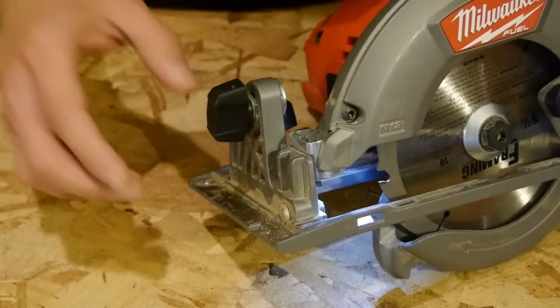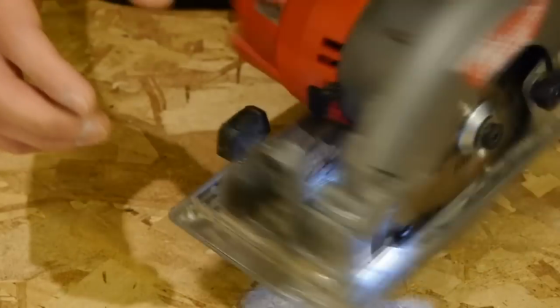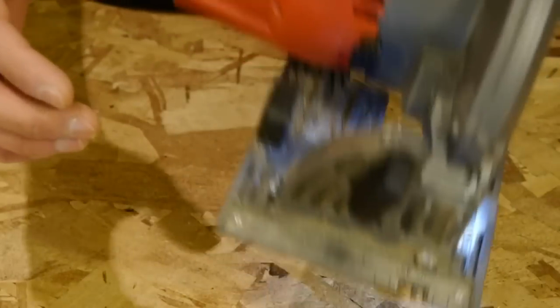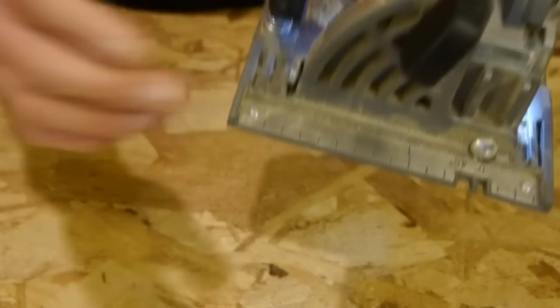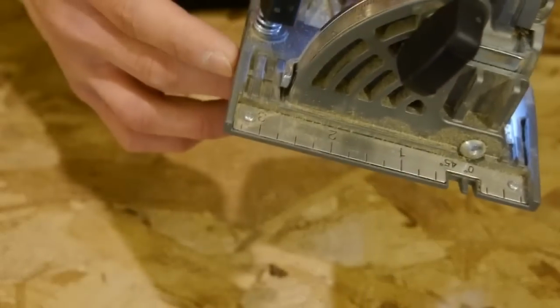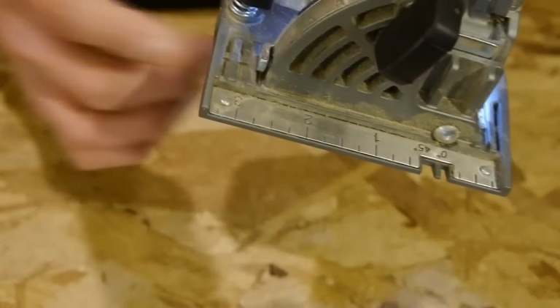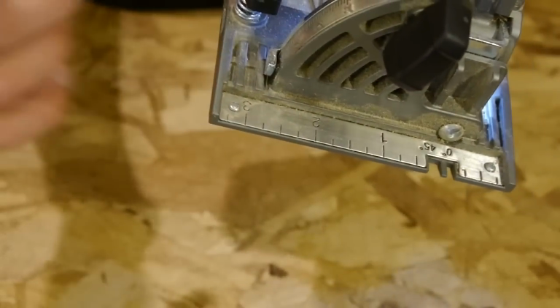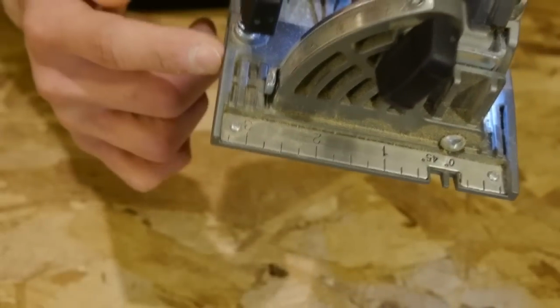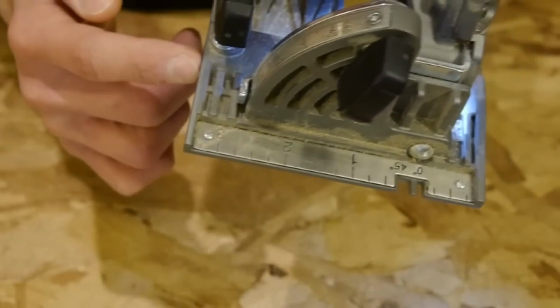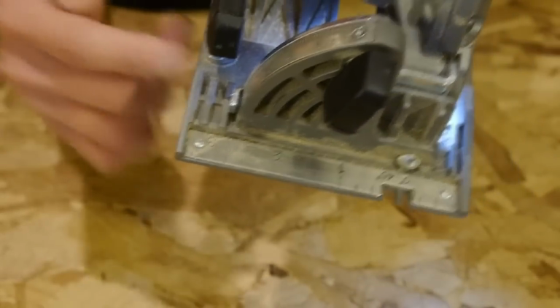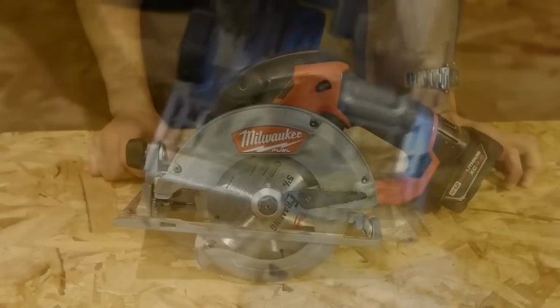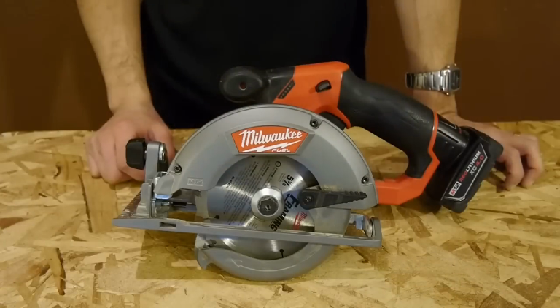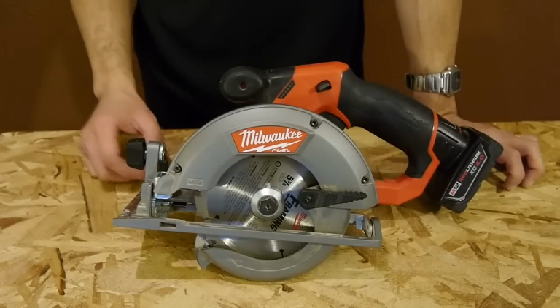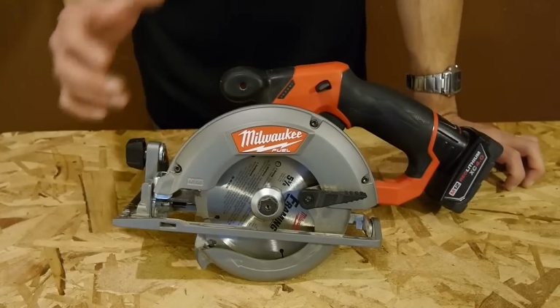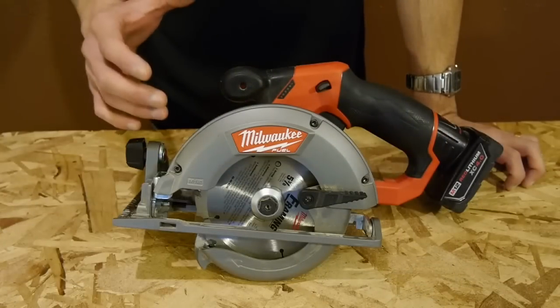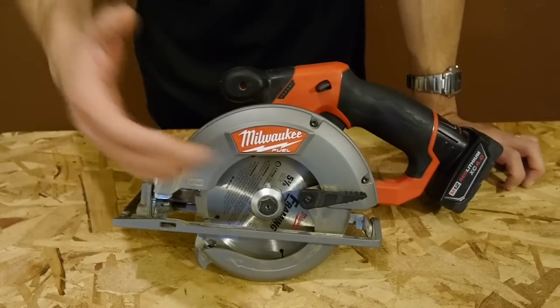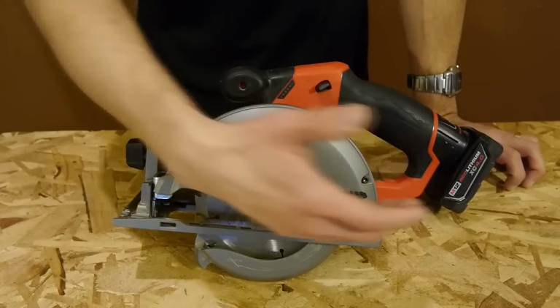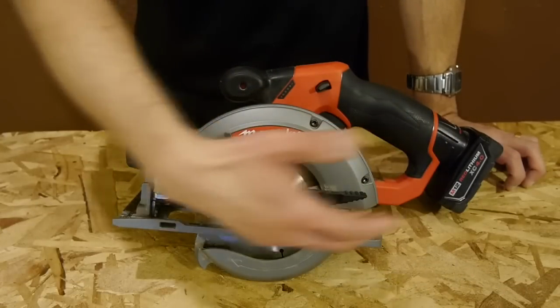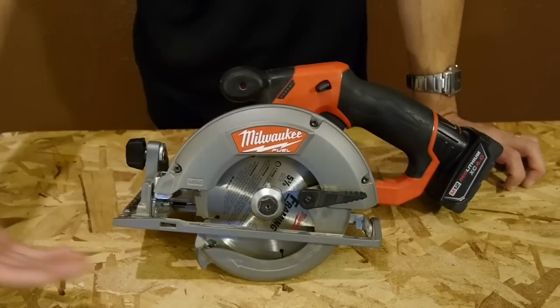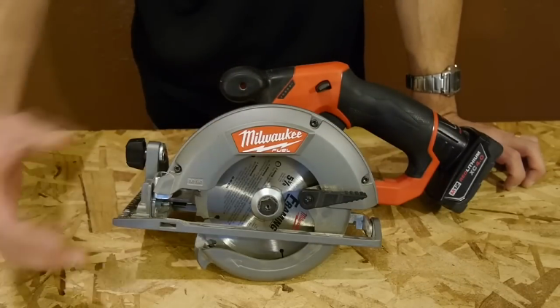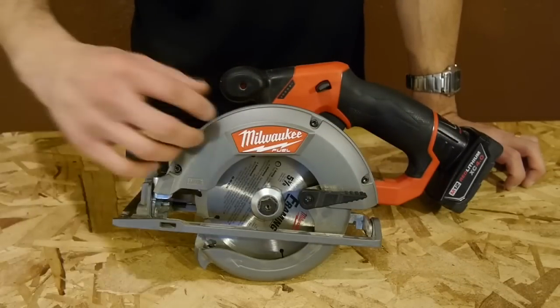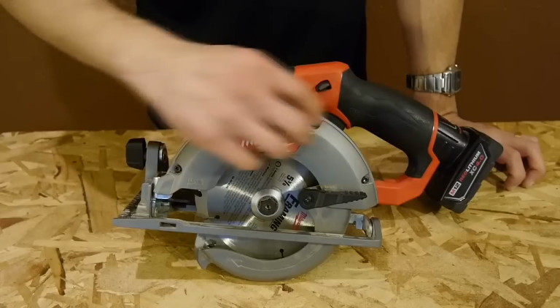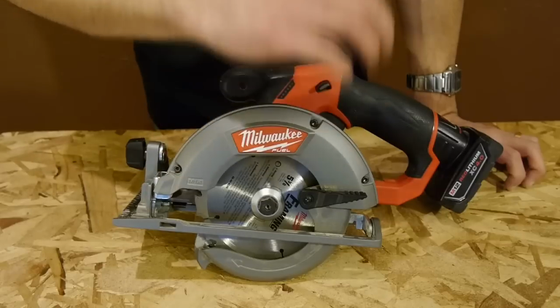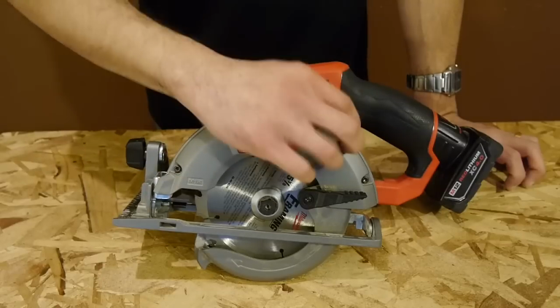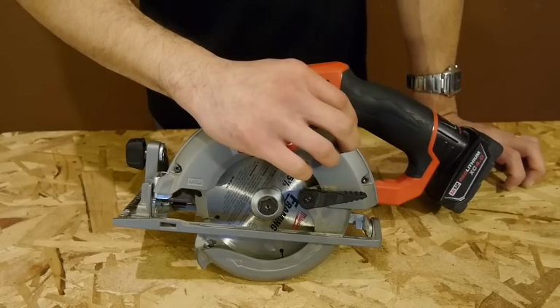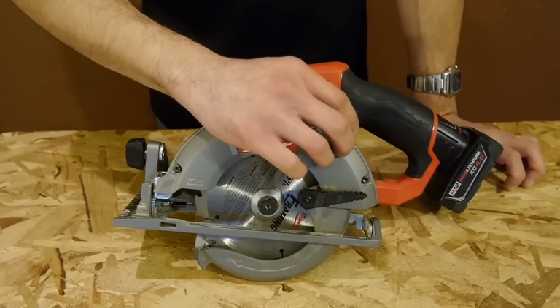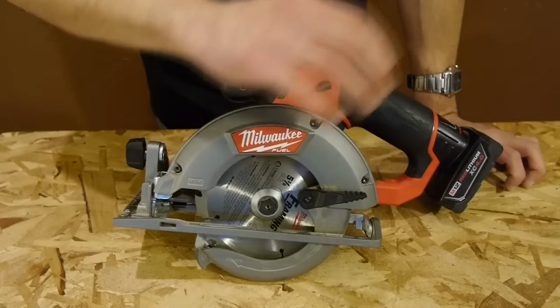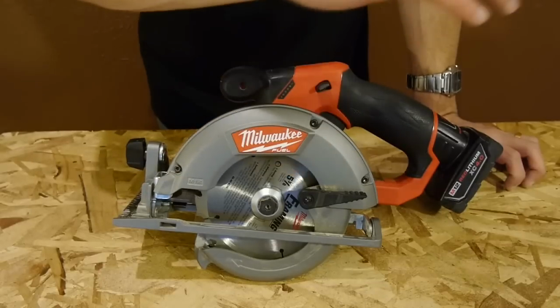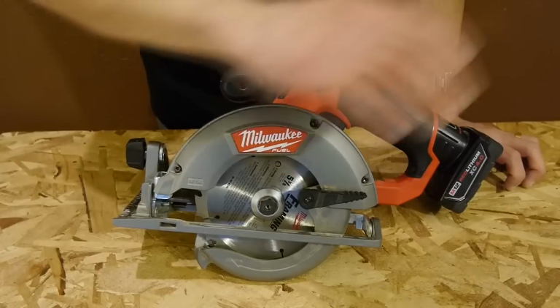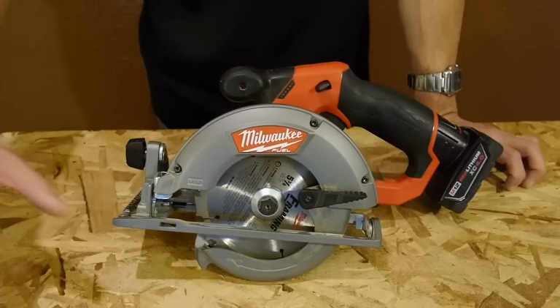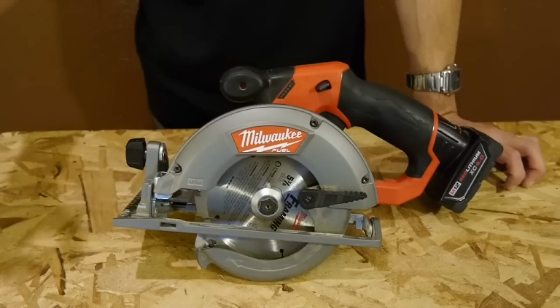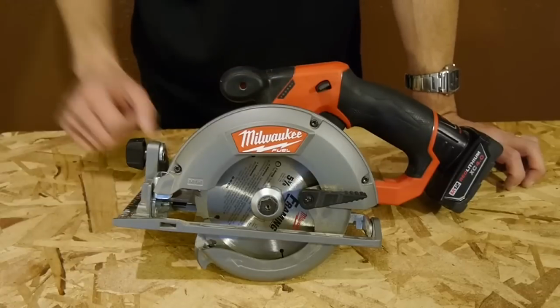The shoe has the ability to use a rip fence, although one is not included. The one and only thing I didn't like about the saw is that there's no dust blower or side ejection port on the upper guard, so you end up with saw dust all over the material being cut.